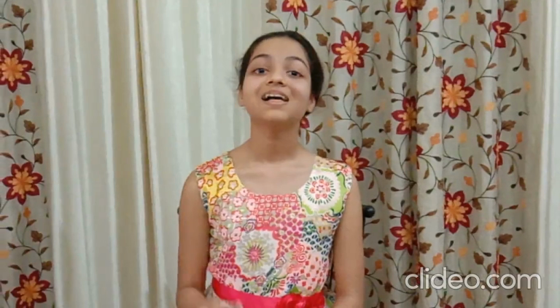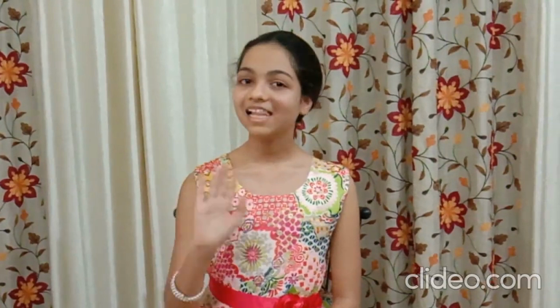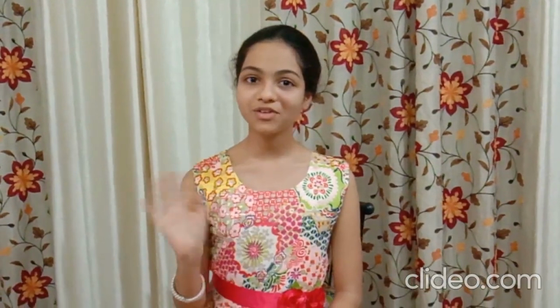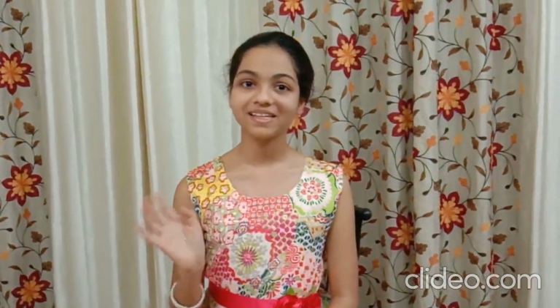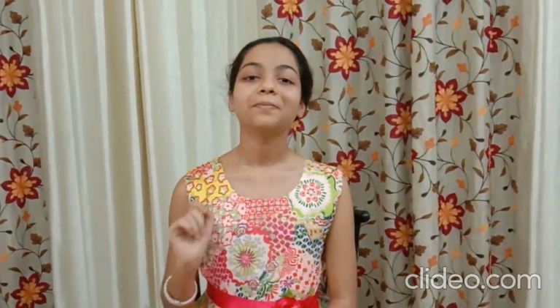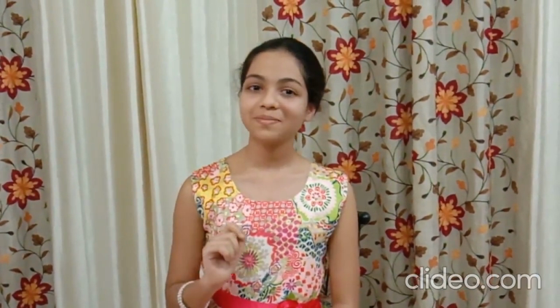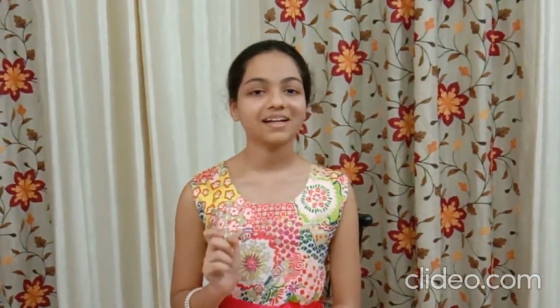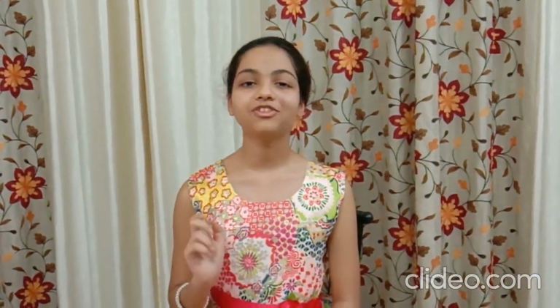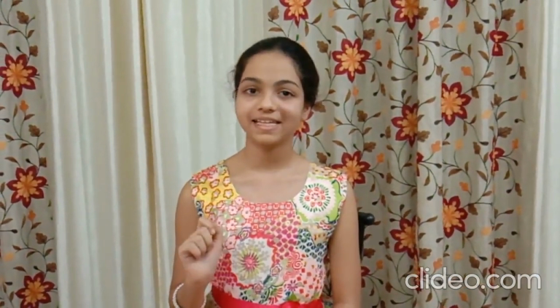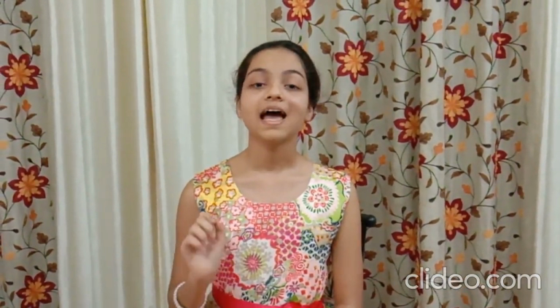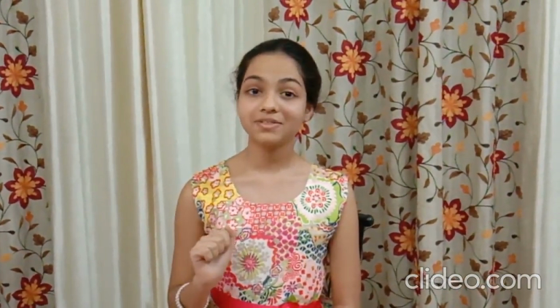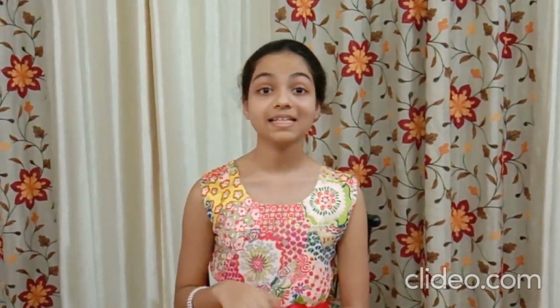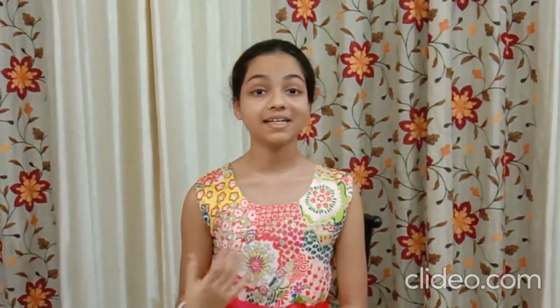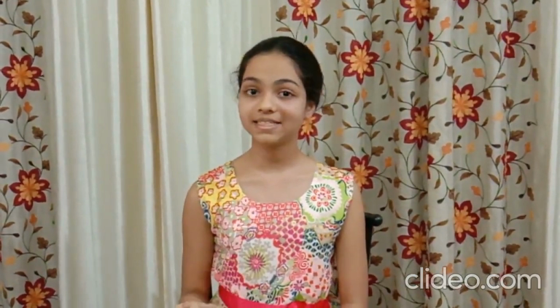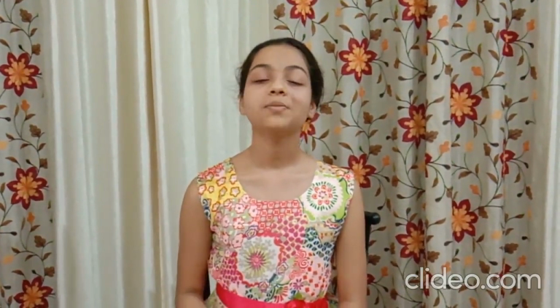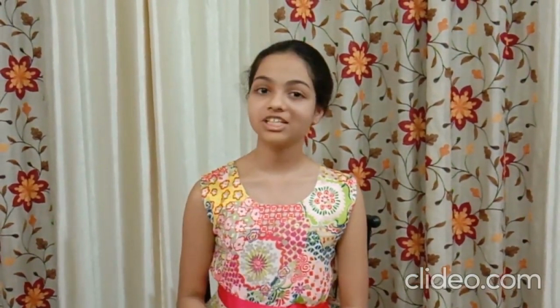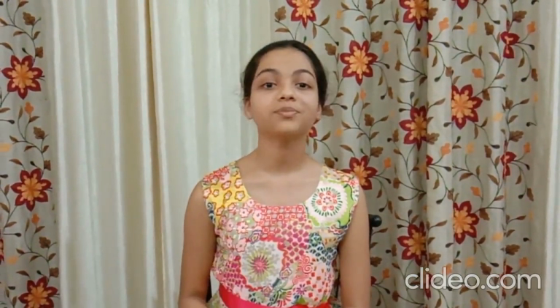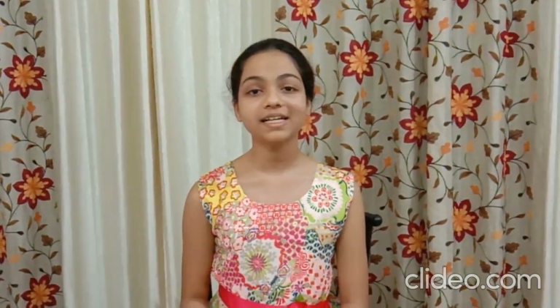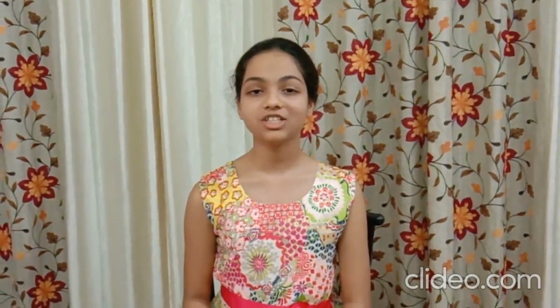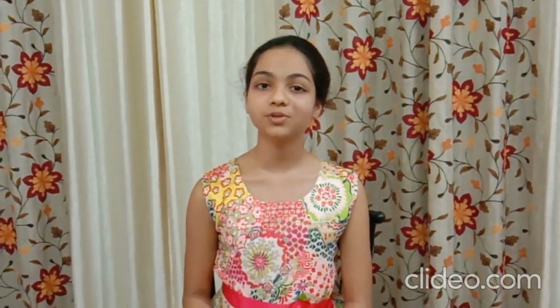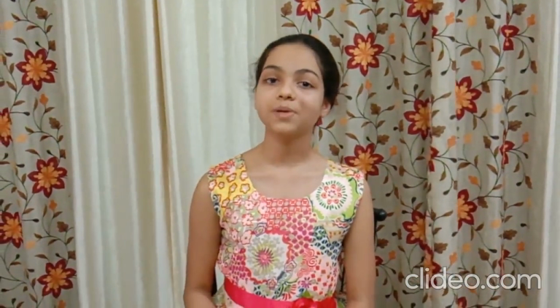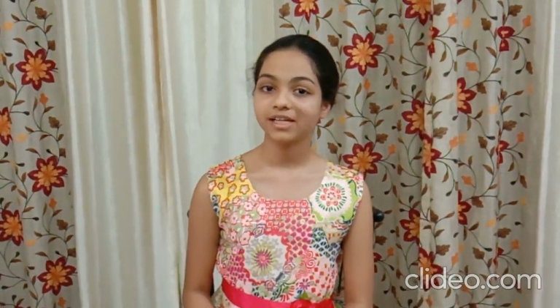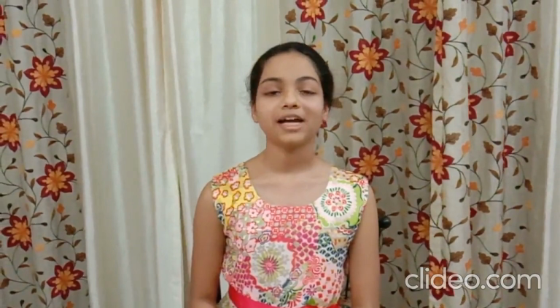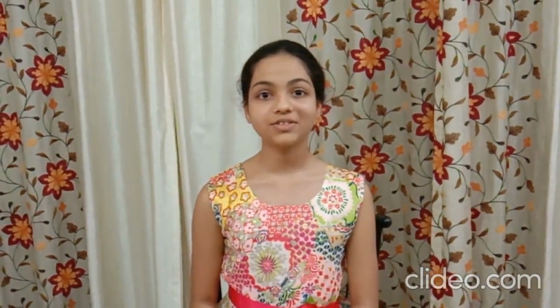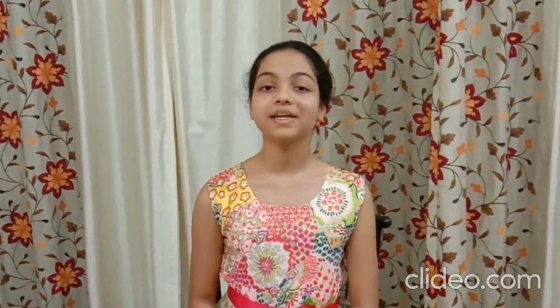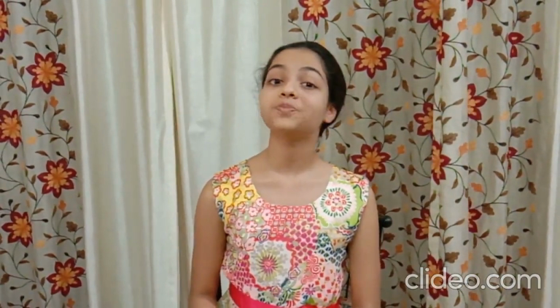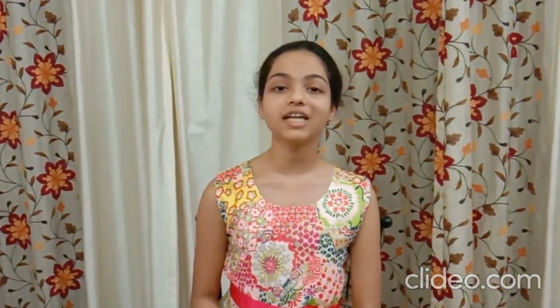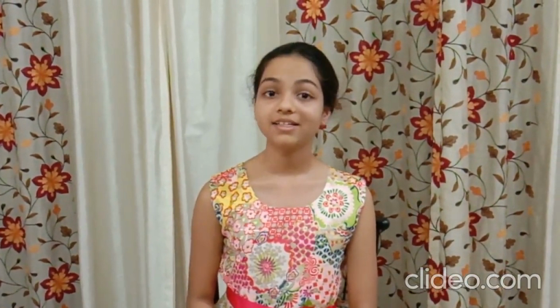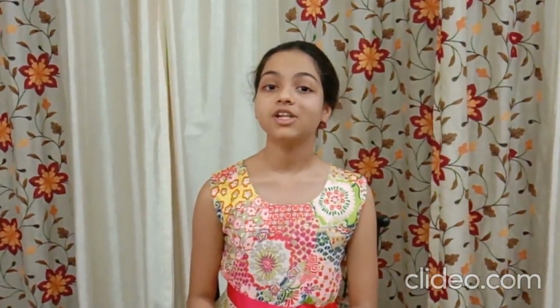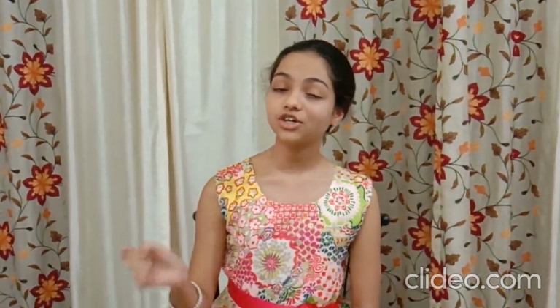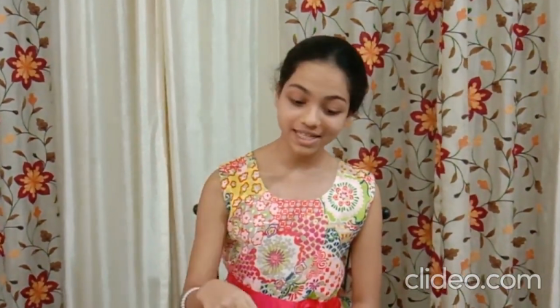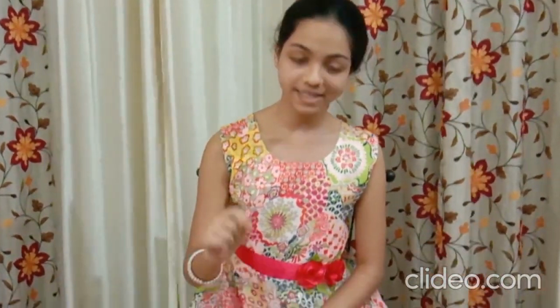Hello everyone, my name is Gargi Praful Lahatye and I am studying in Standard HD Morning Shift in Podhara International School, Pimpri. My today's recipe is Sprout Salad. So let's look on to the ingredients.